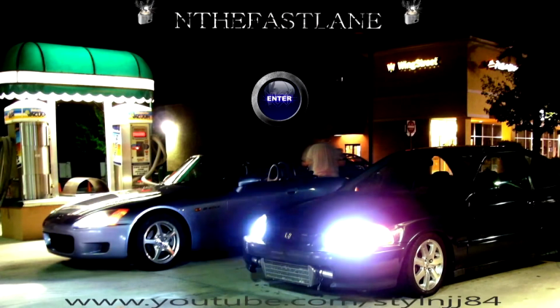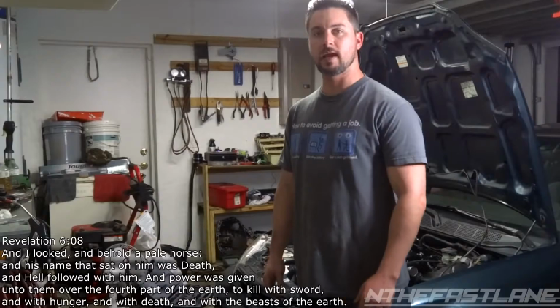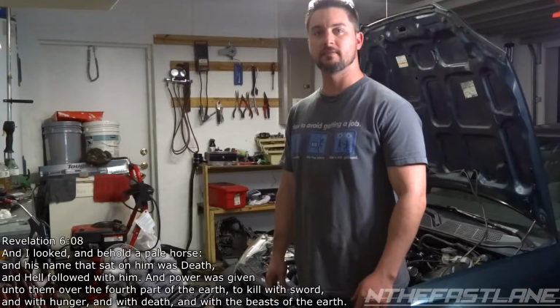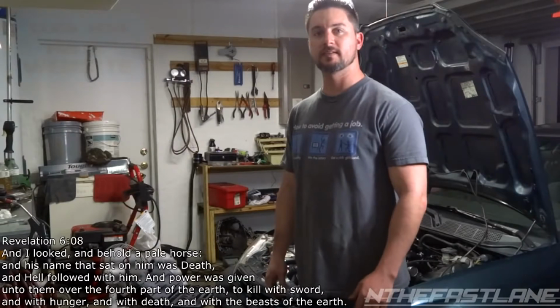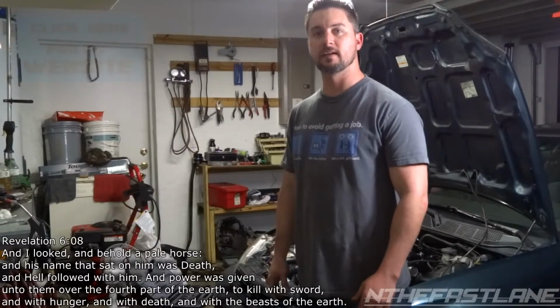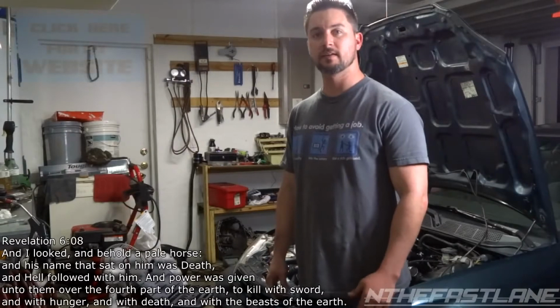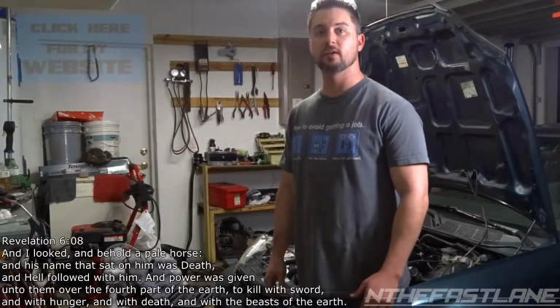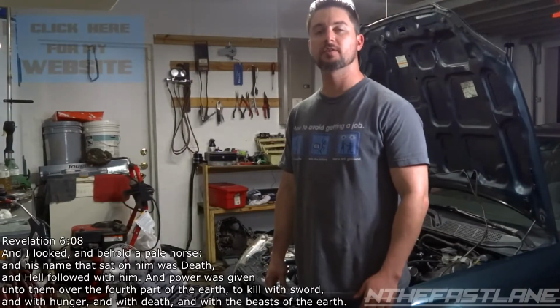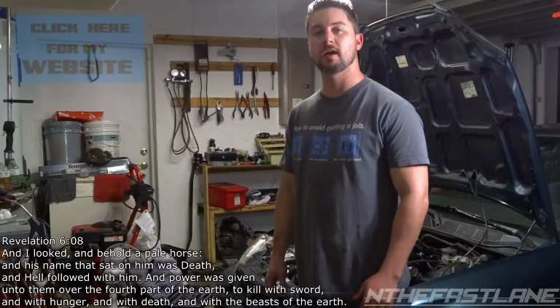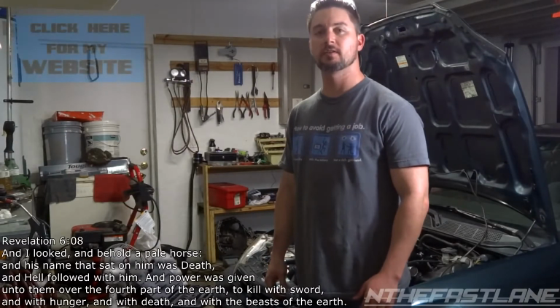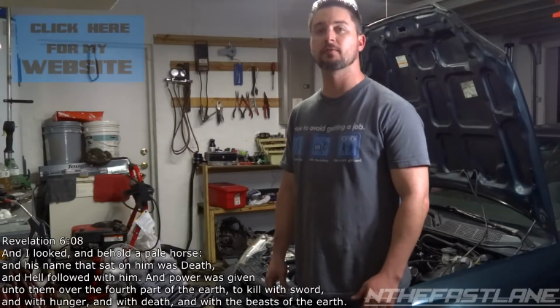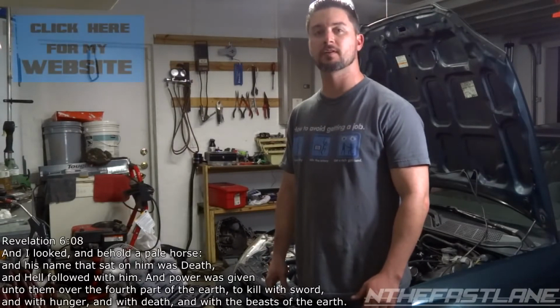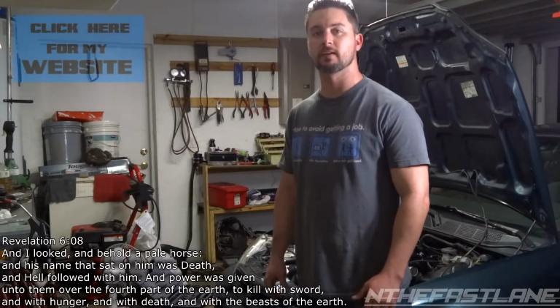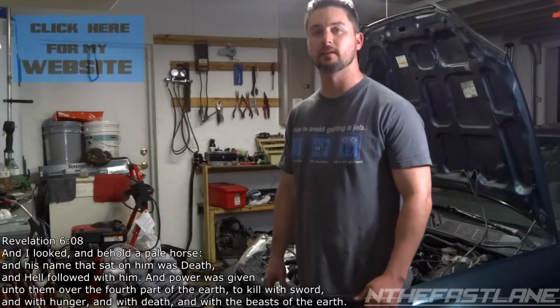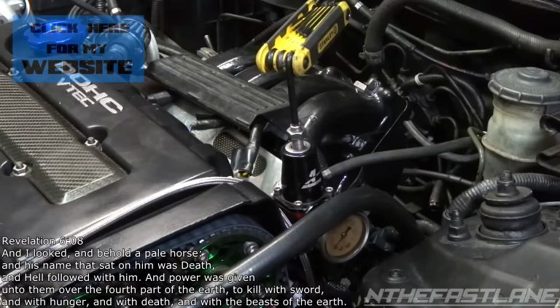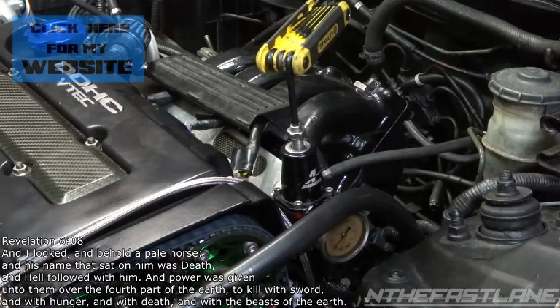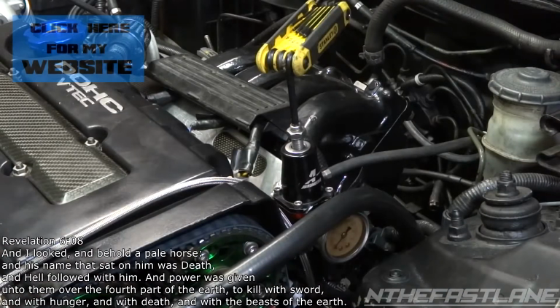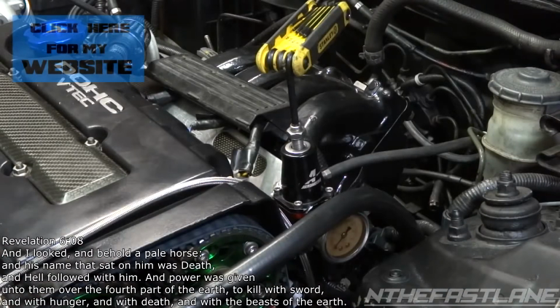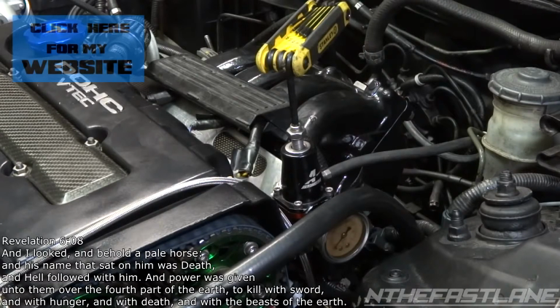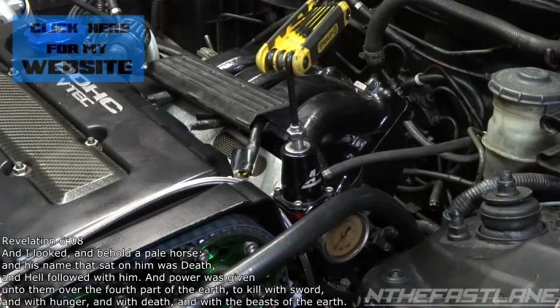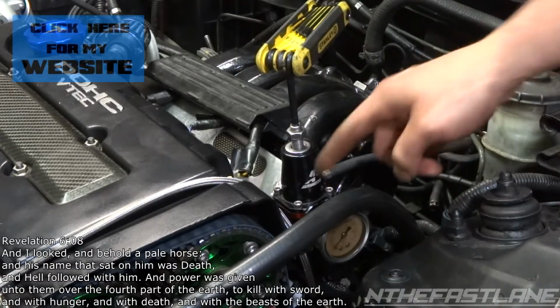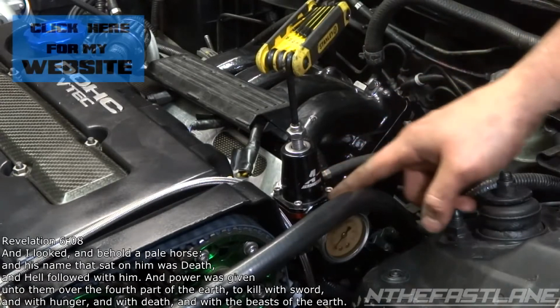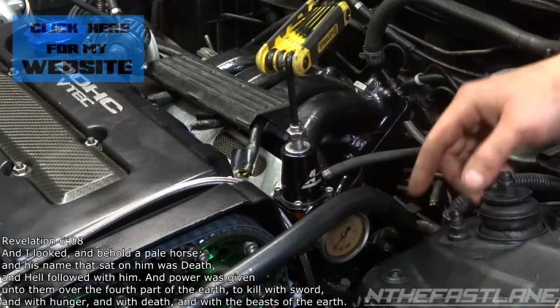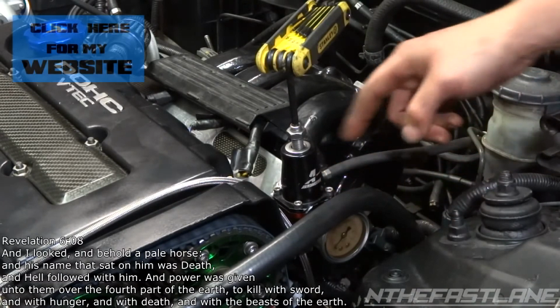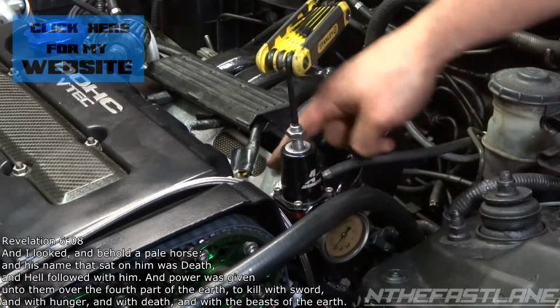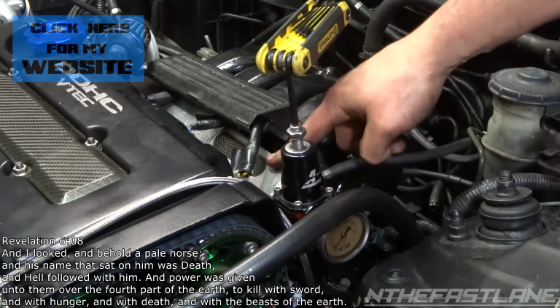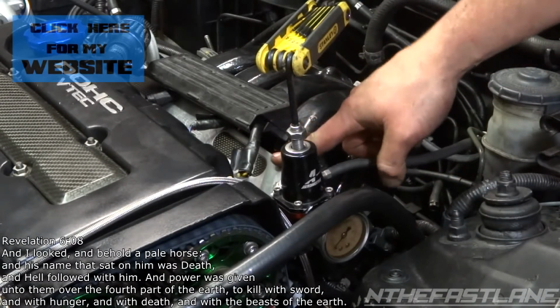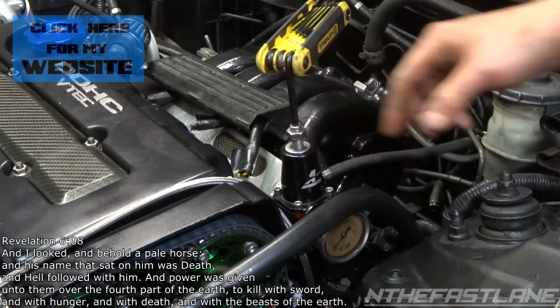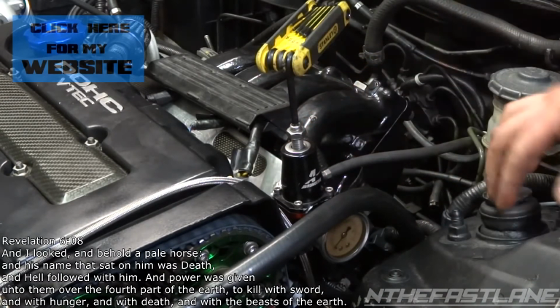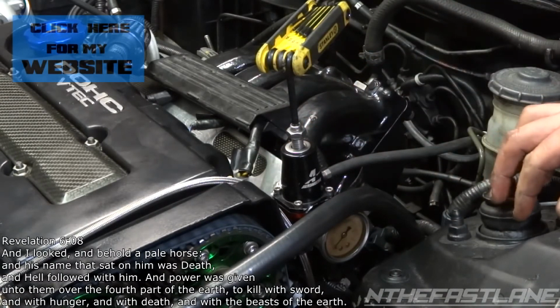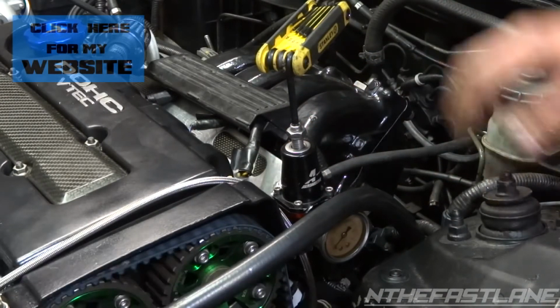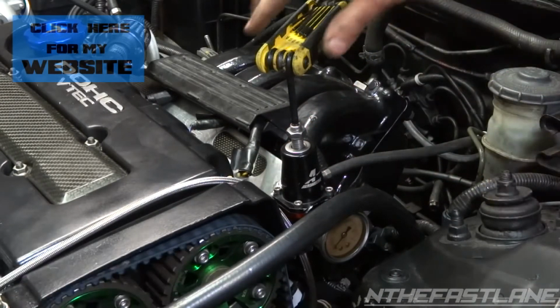Hey guys, In the Fast Lane here. In this video I'm going to show you how to adjust your fuel pressure regulator. Here's my fuel pressure regulator — it's an Aeromotive and it's right off the fuel rail.